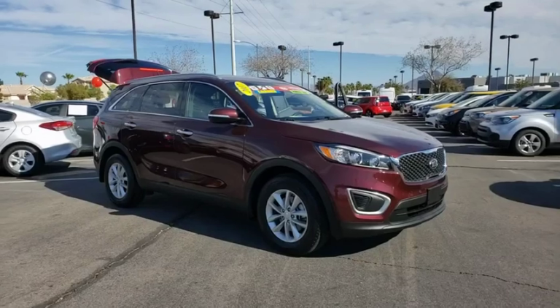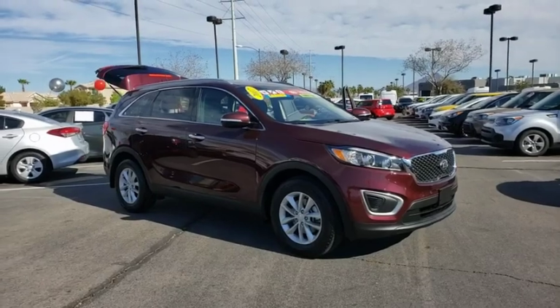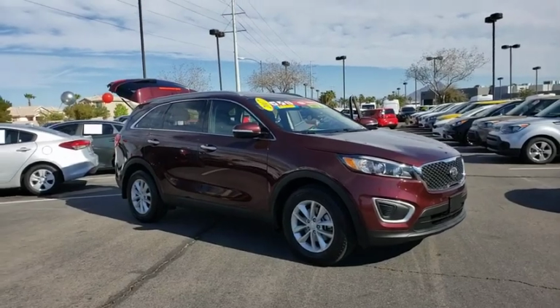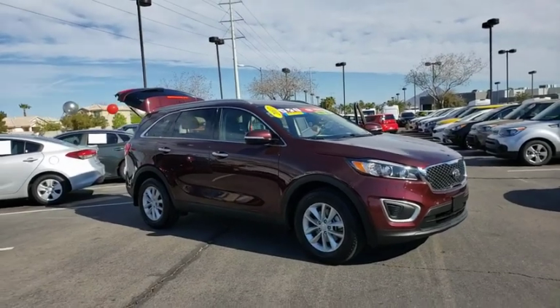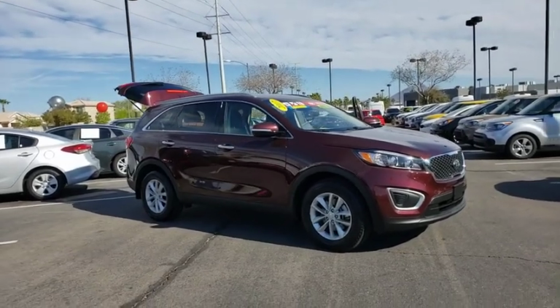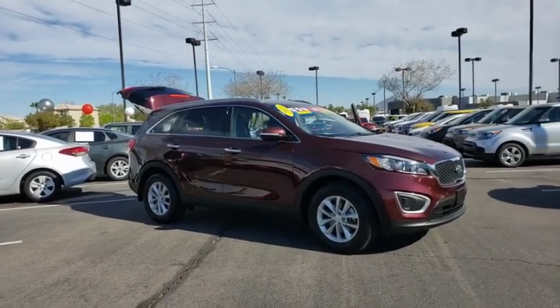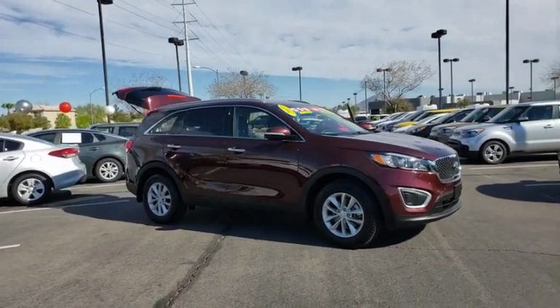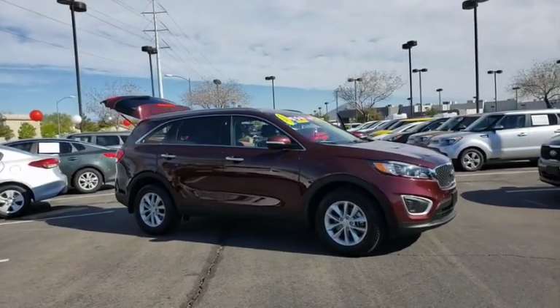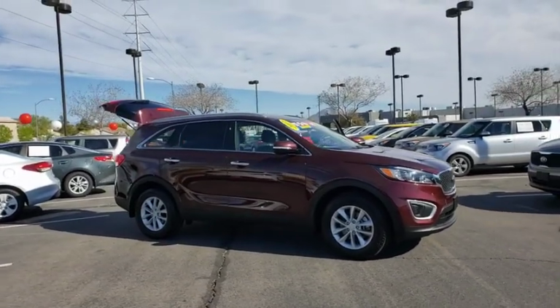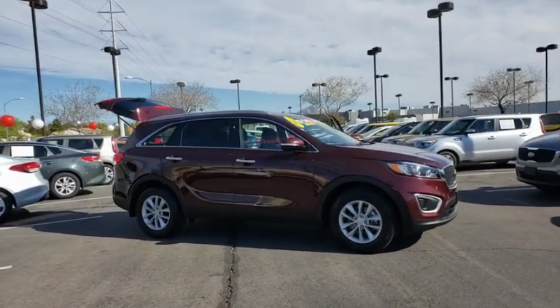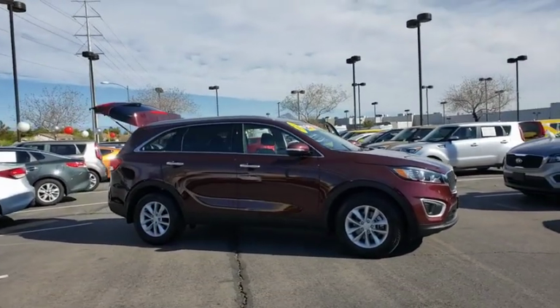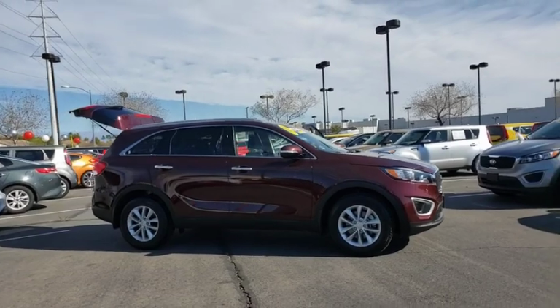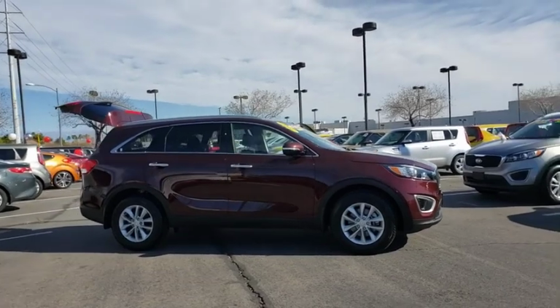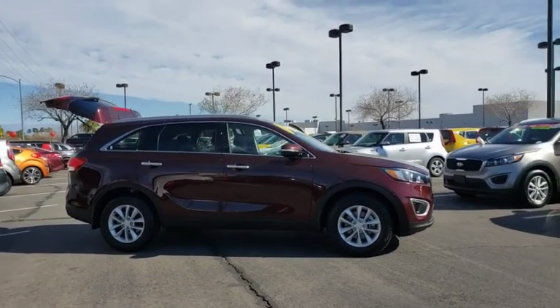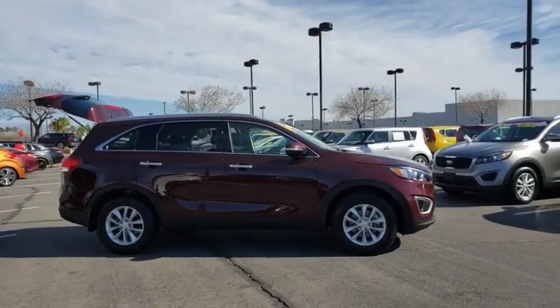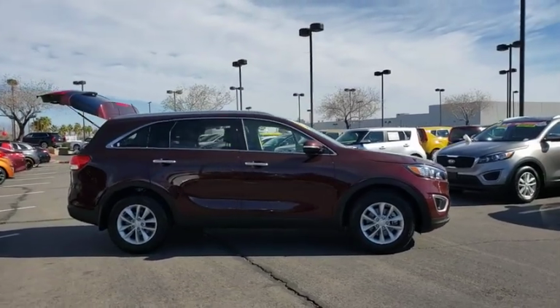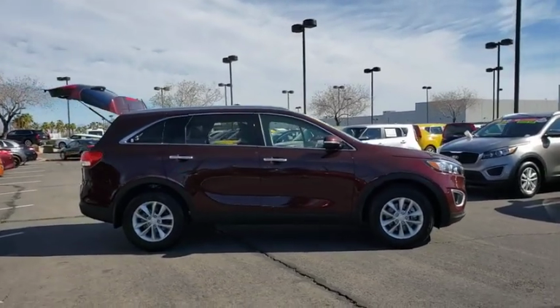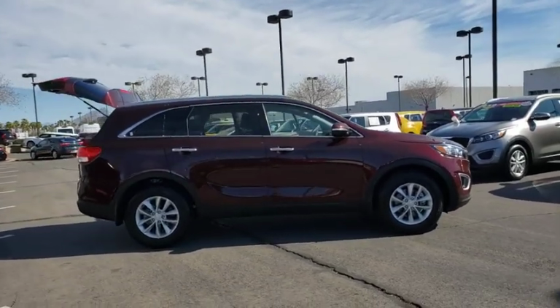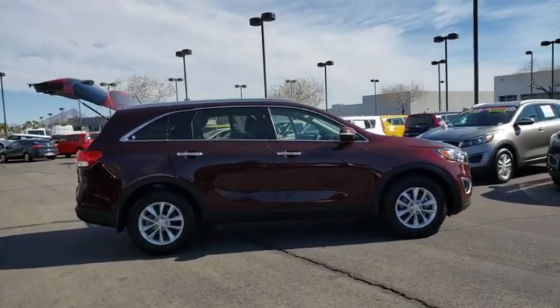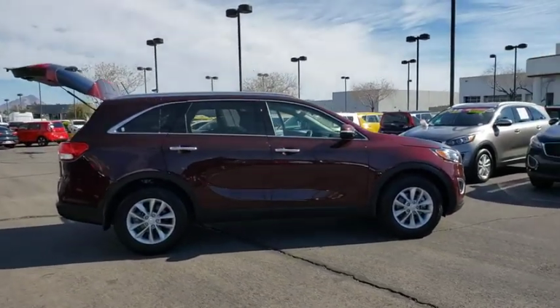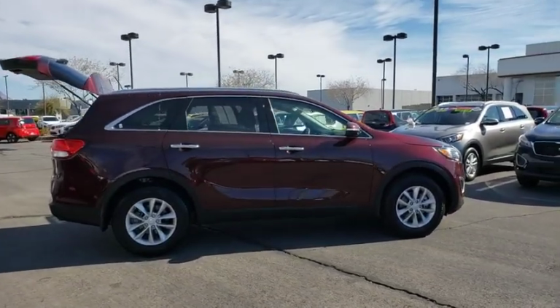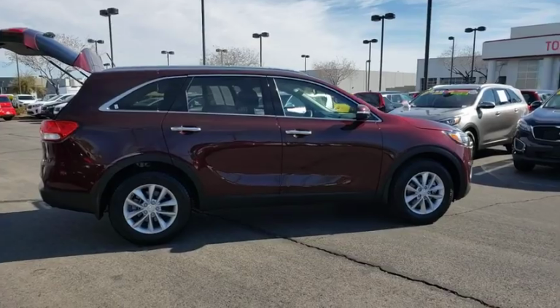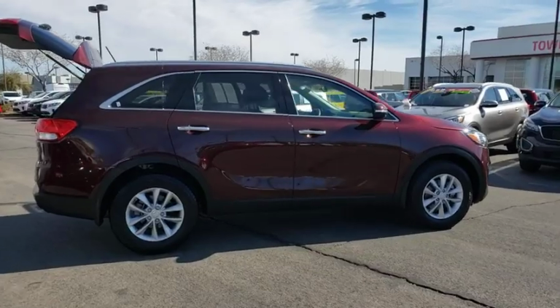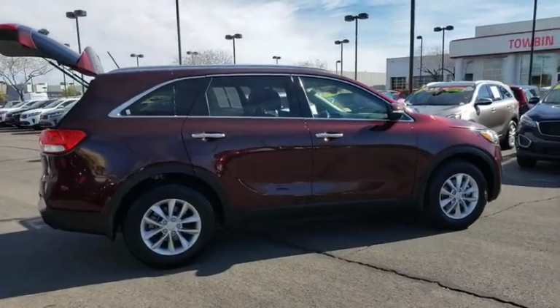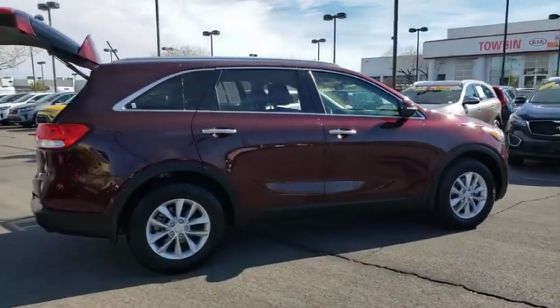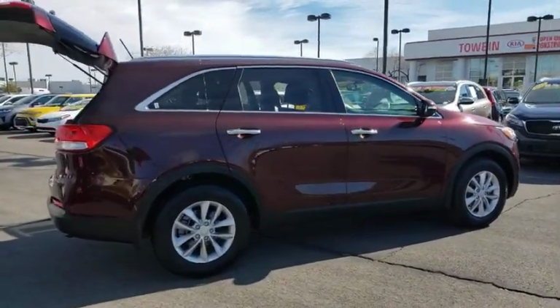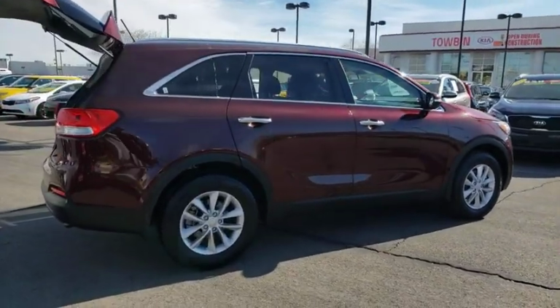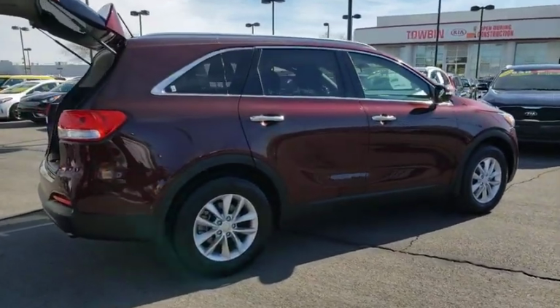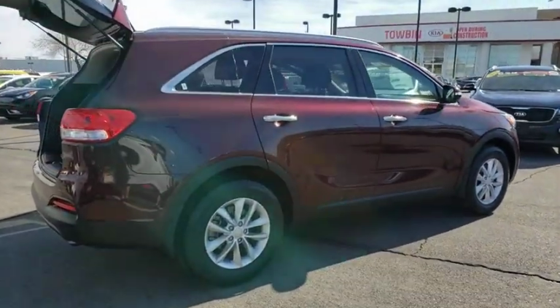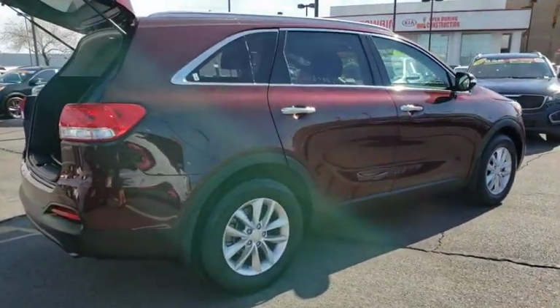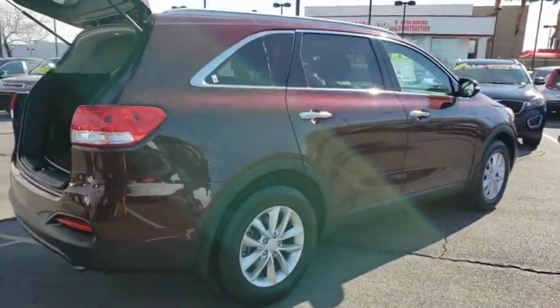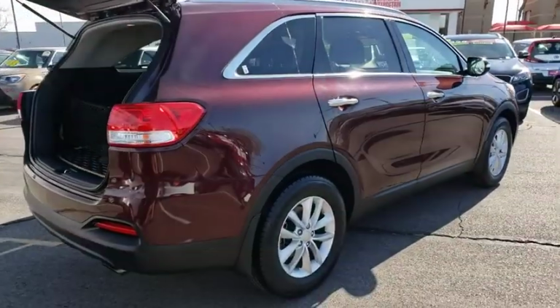Stop by and take a look at the 2017 Kia Sorento. The Kia Sorento is a comfortable riding, powerful, compact SUV loaded with impressive standard features. Take one look at its stylish, sleek design and you'll want to cross over to a Sorento.